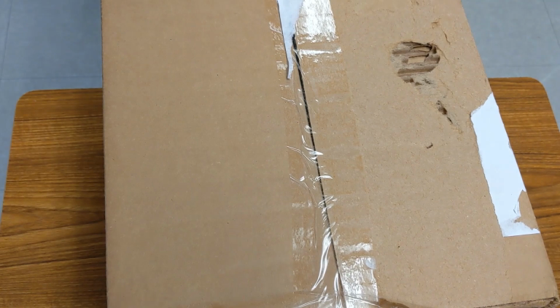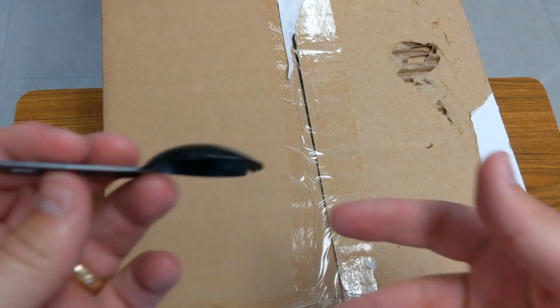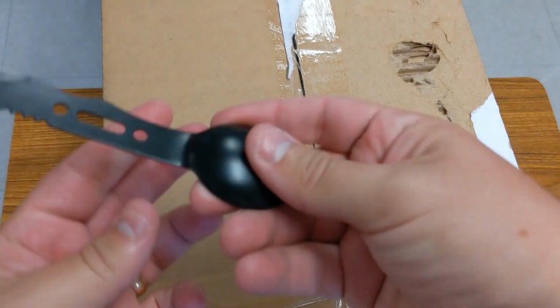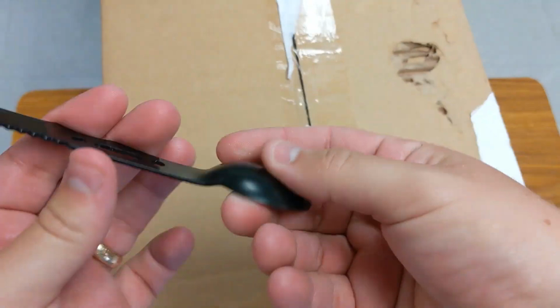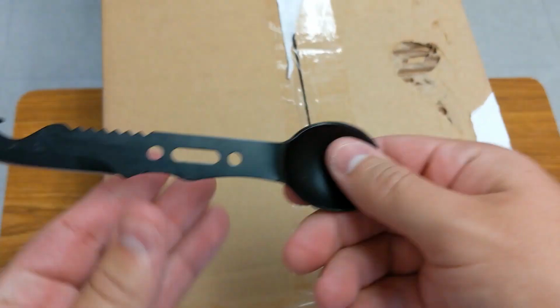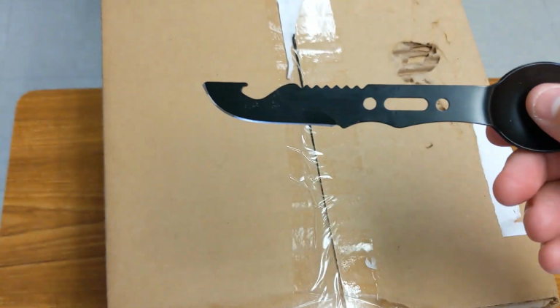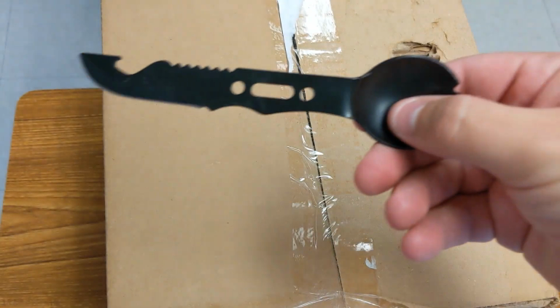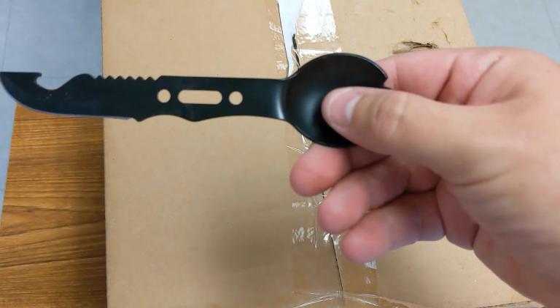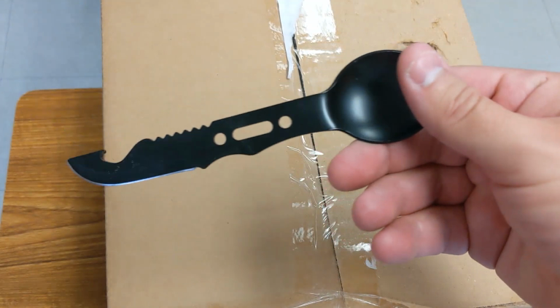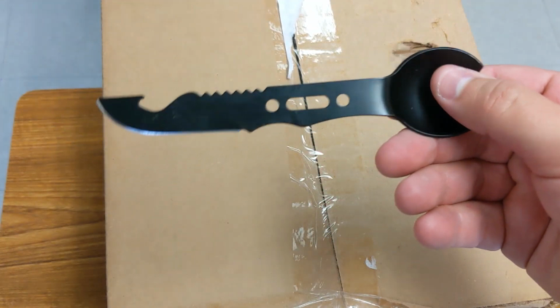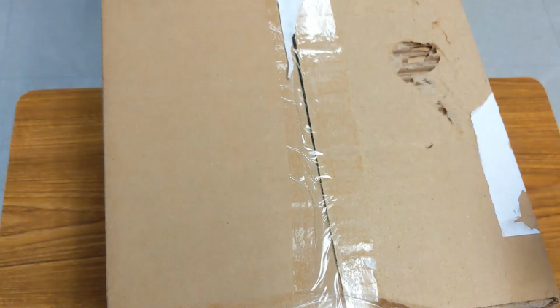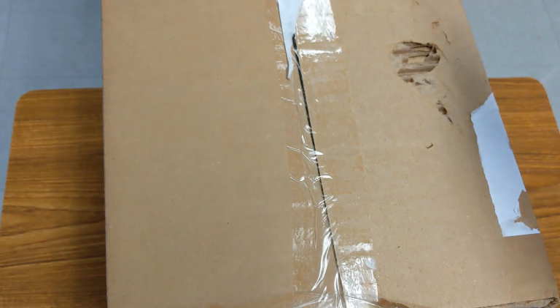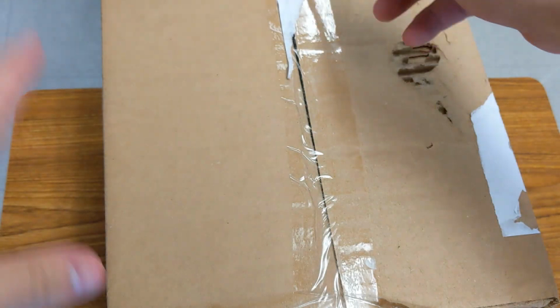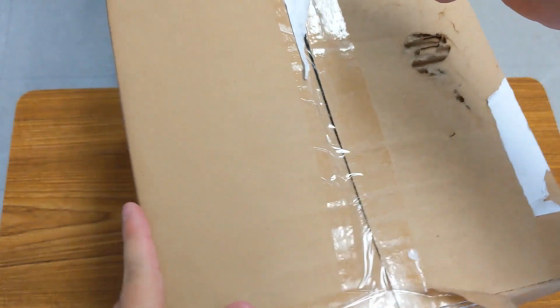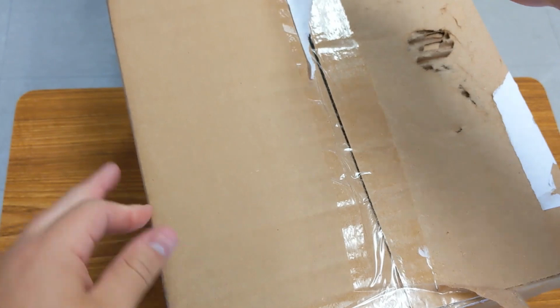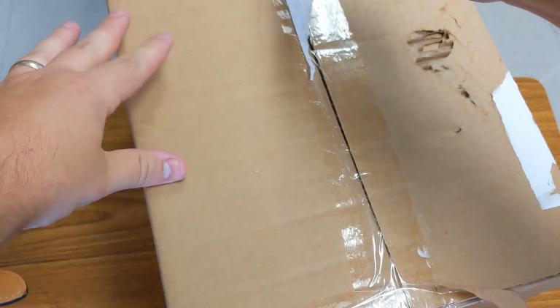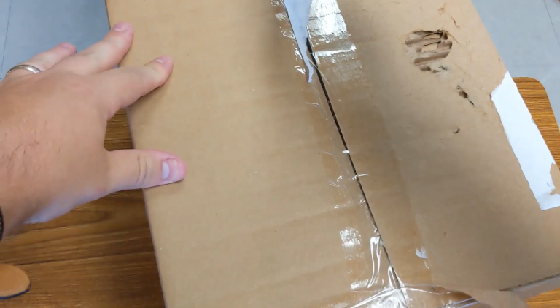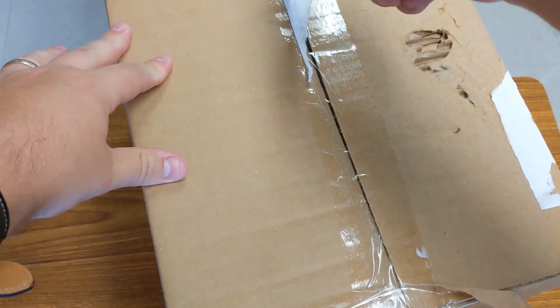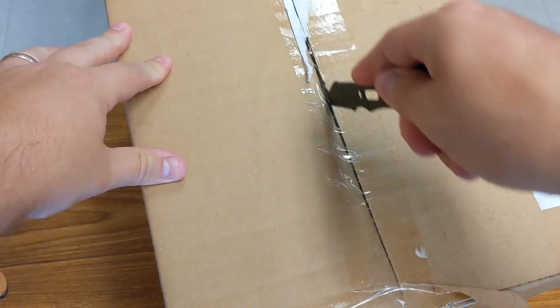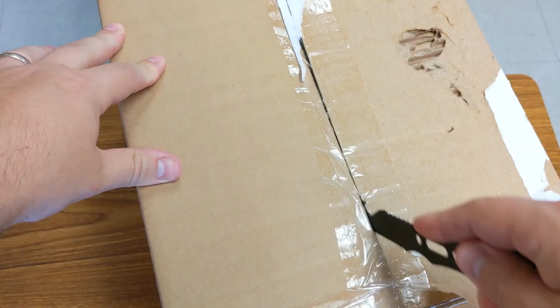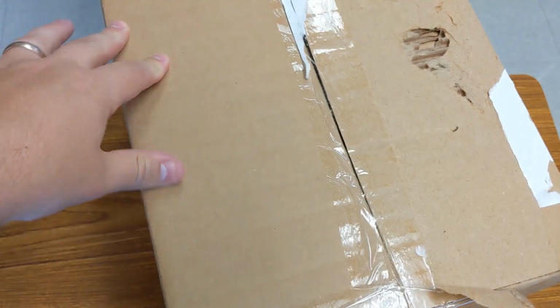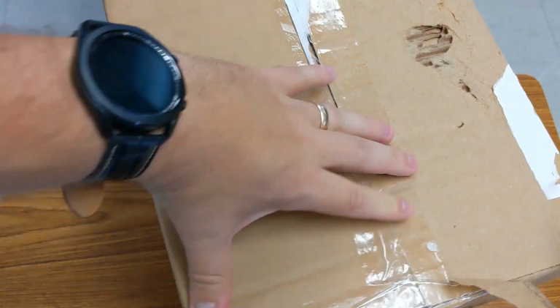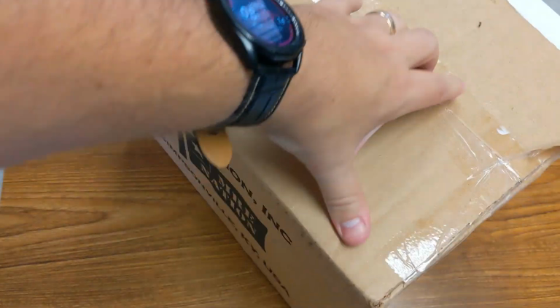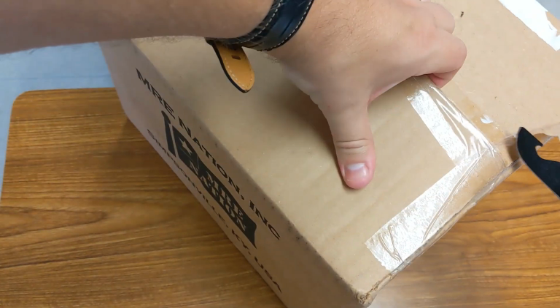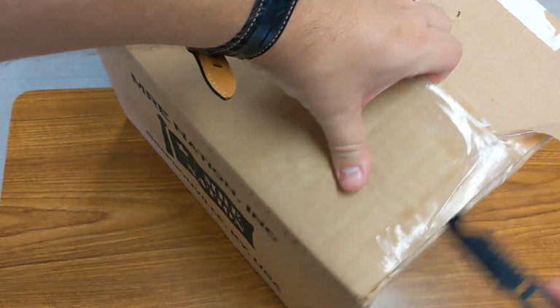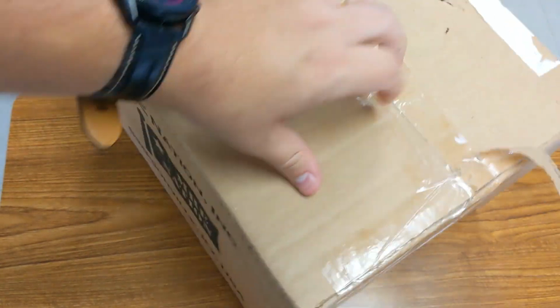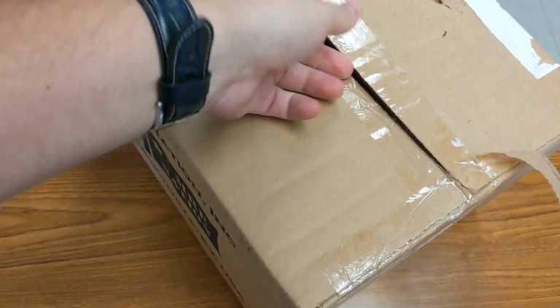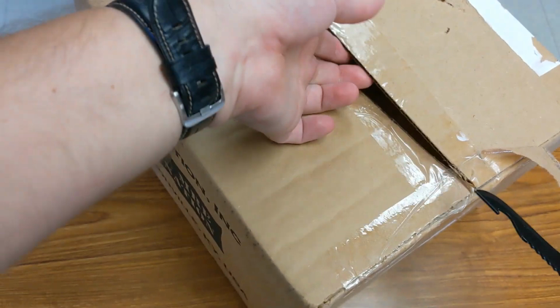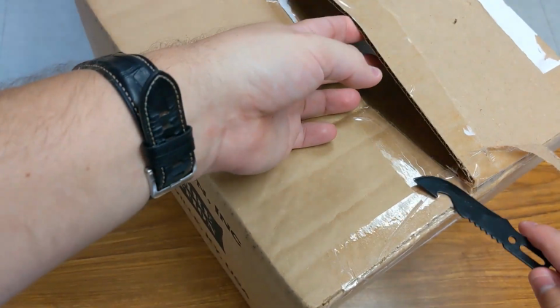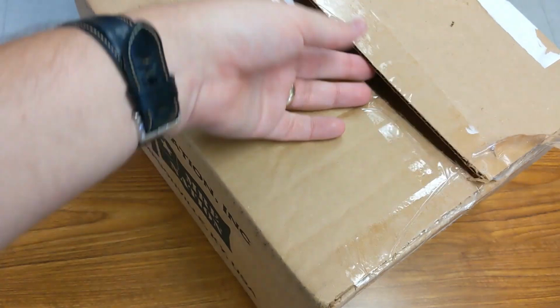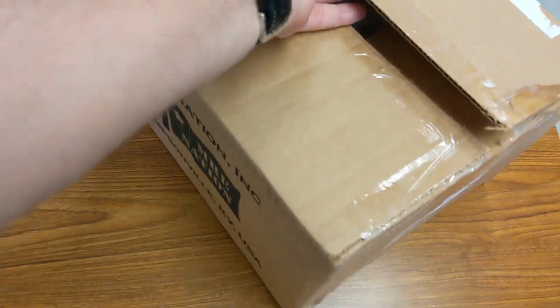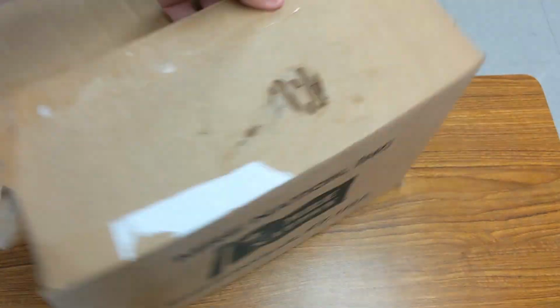I figured I might as well use the Minotaur Trading Company spork knife combo to open it up, because I found it for the first time in months. I've been looking for this and couldn't find it for months — I thought I'd lost it — but then I found it.